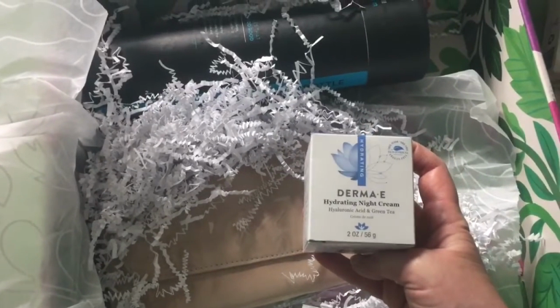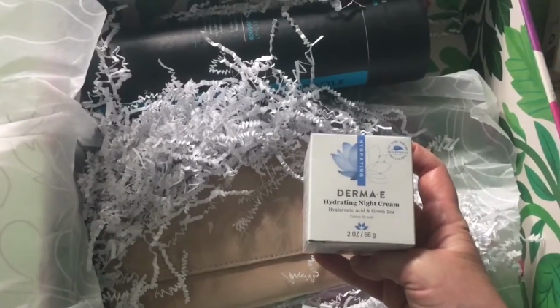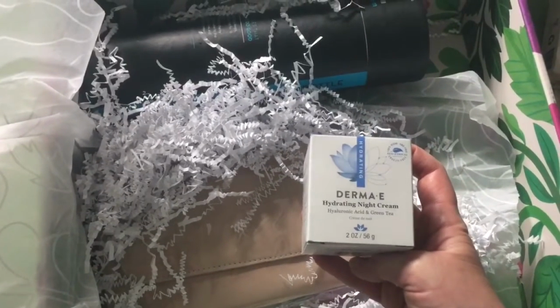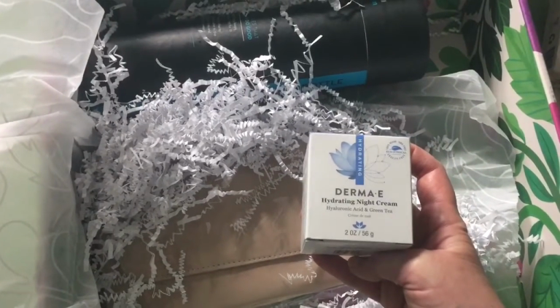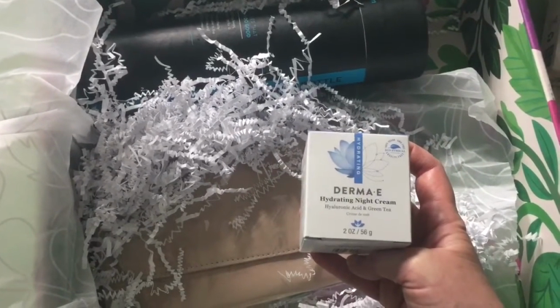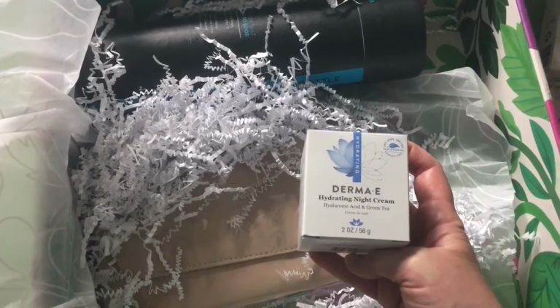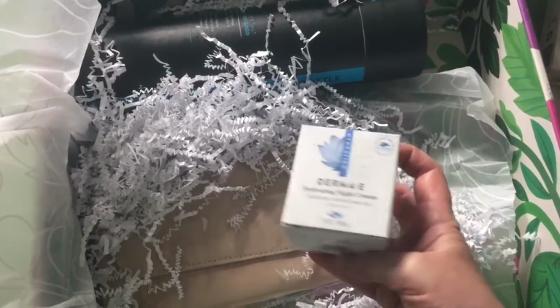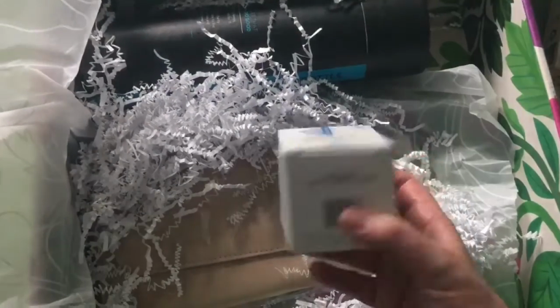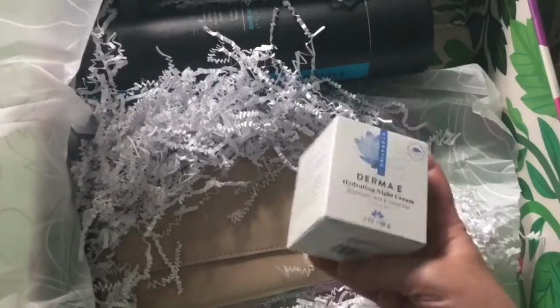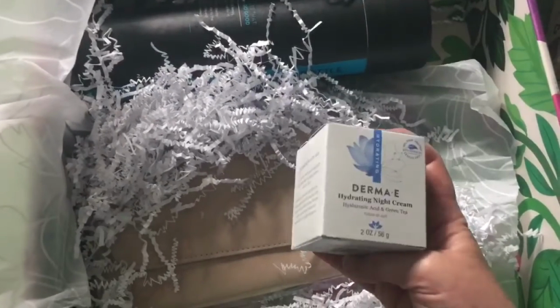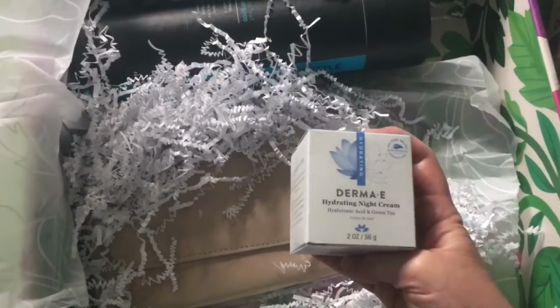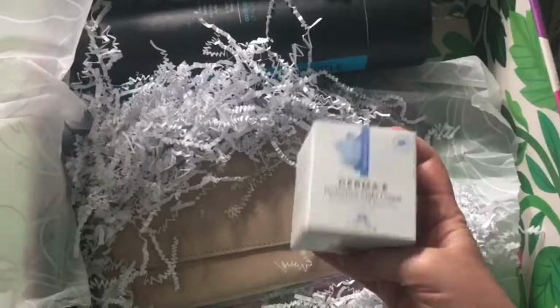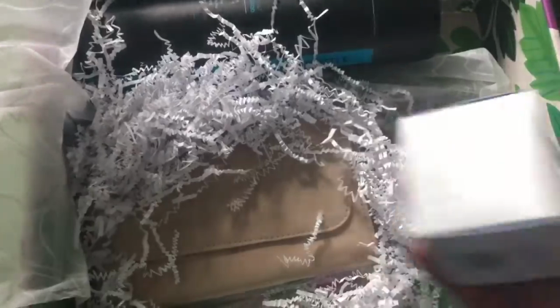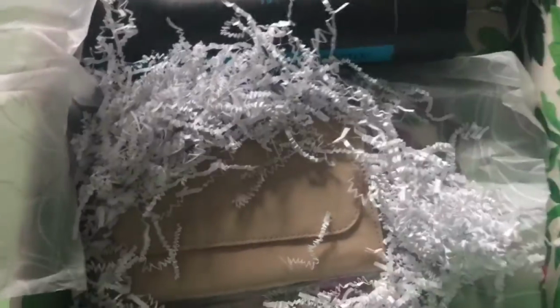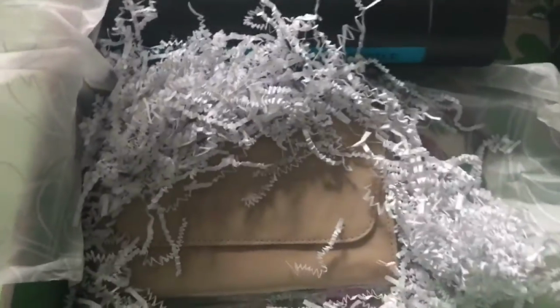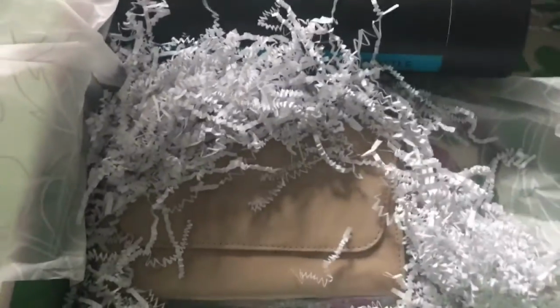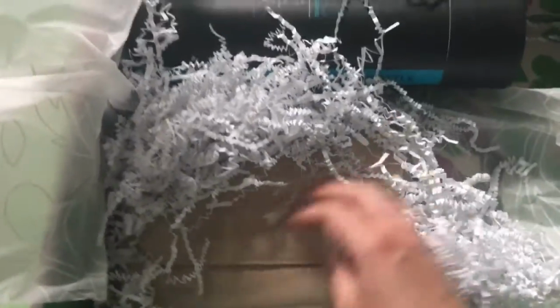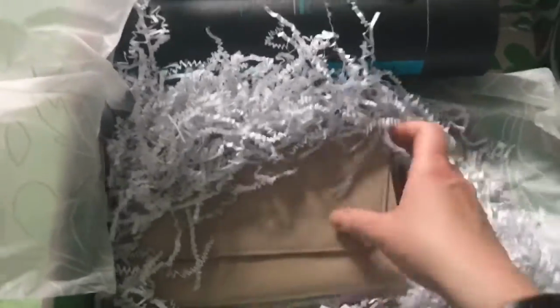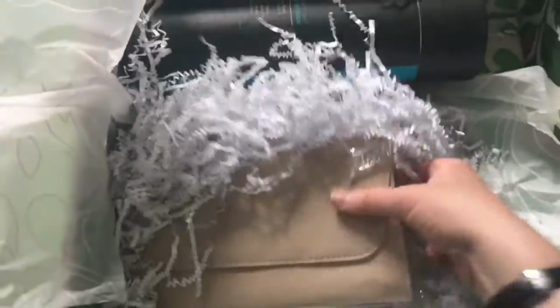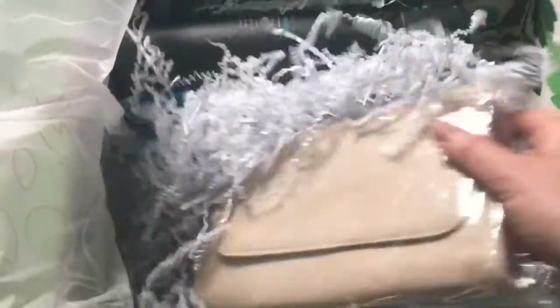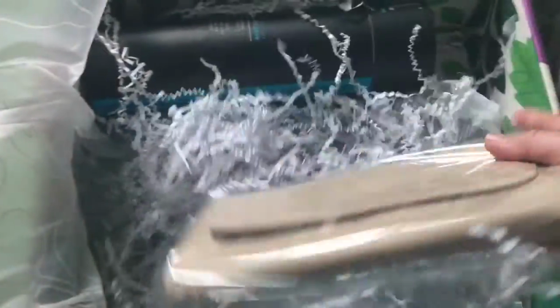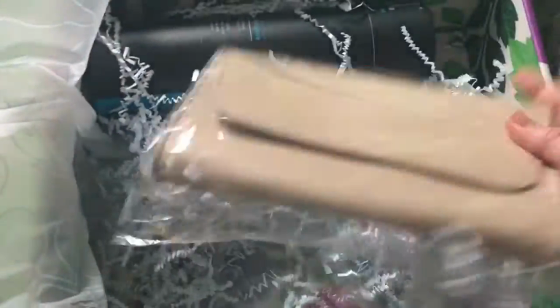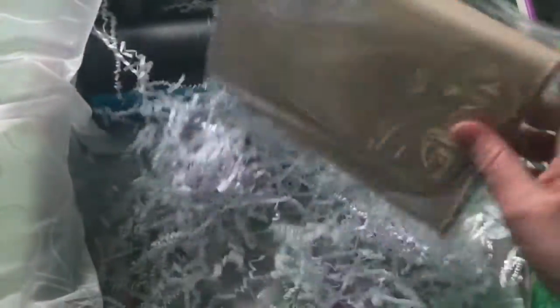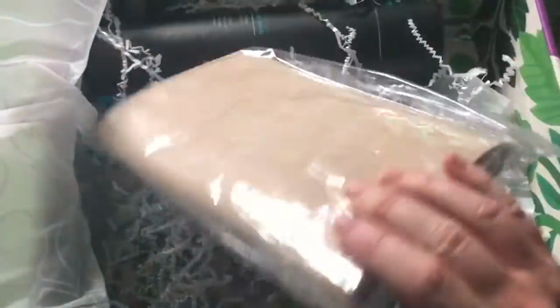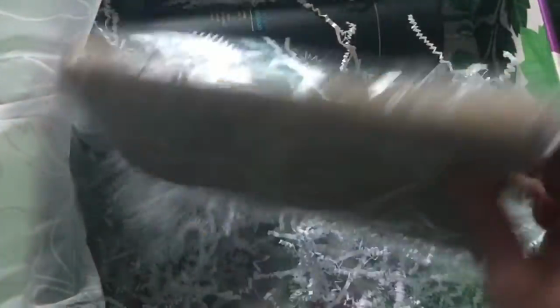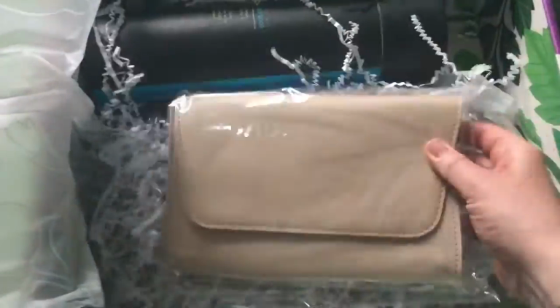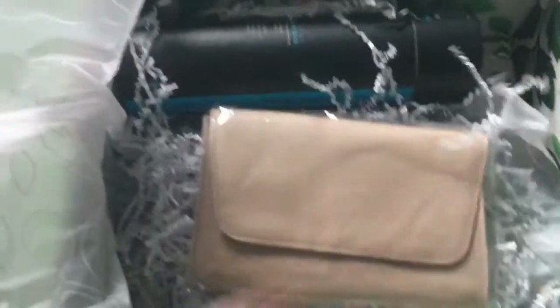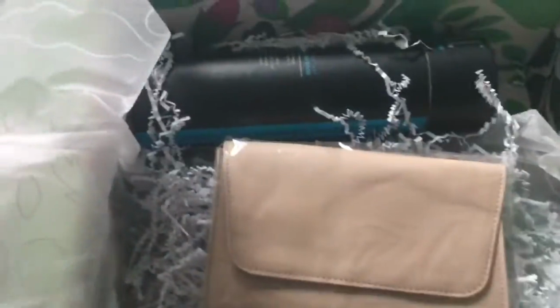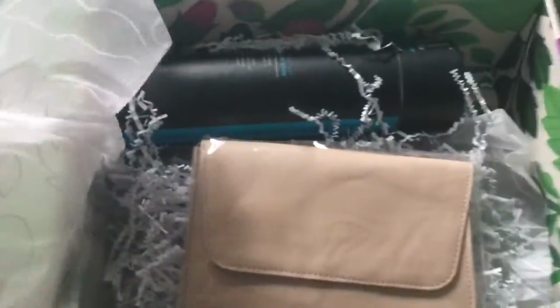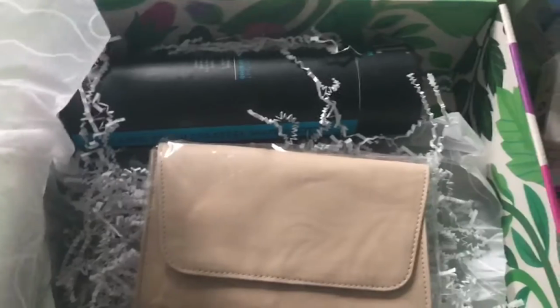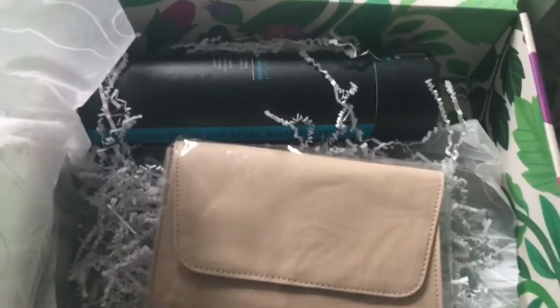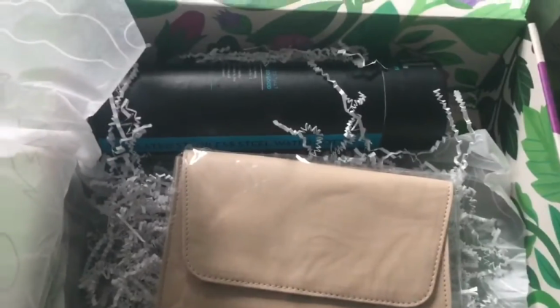Next is Derma E hydrating night cream. So that's fun.